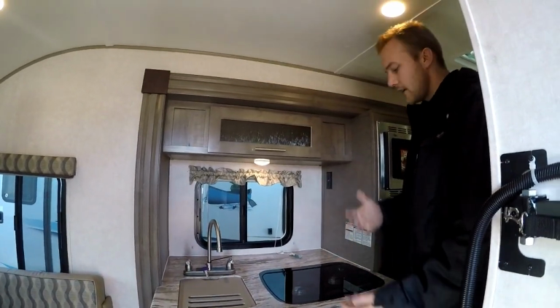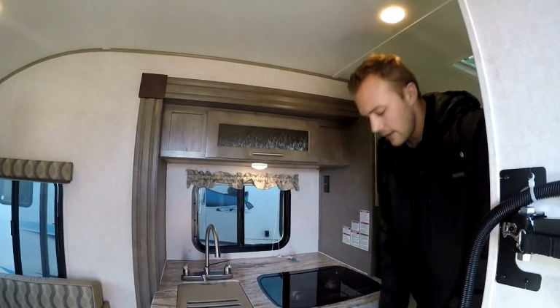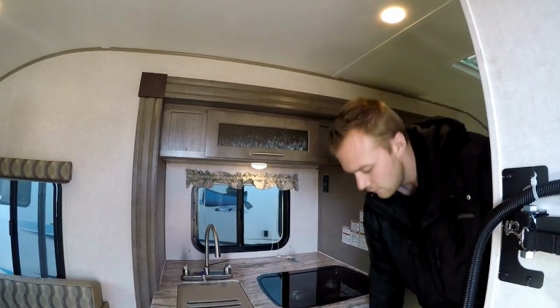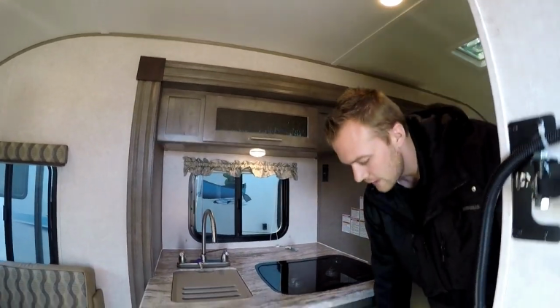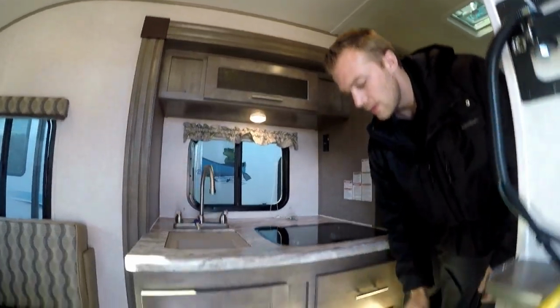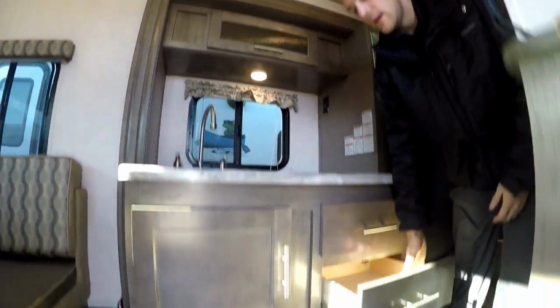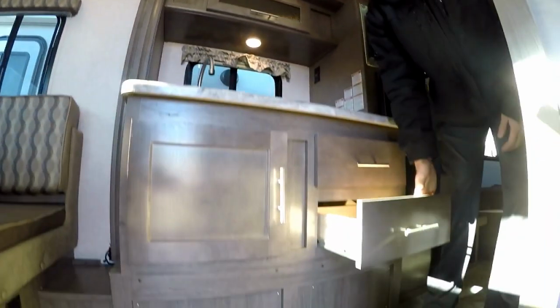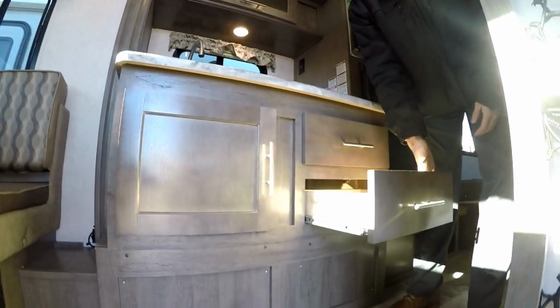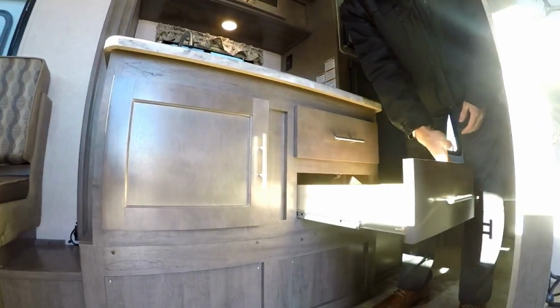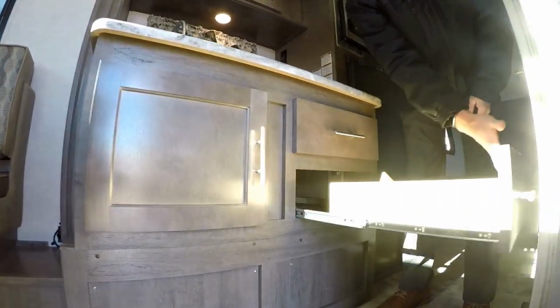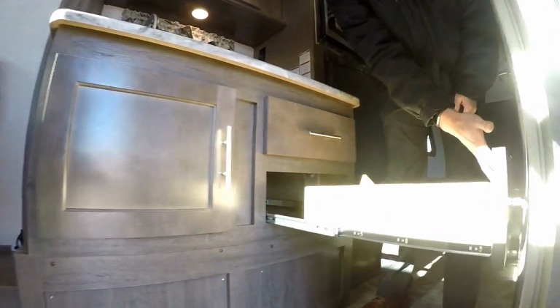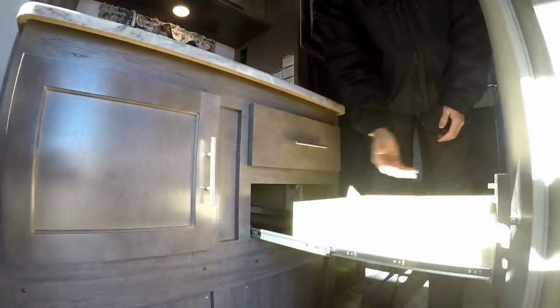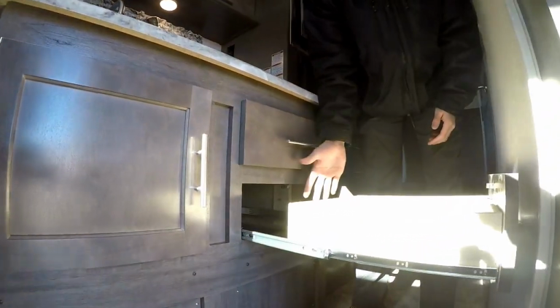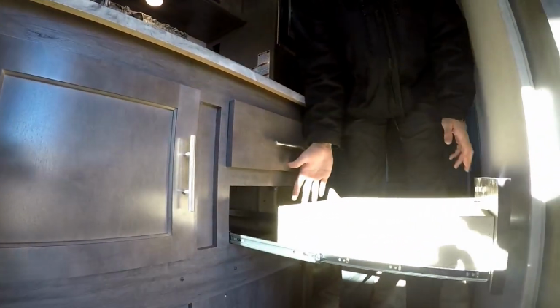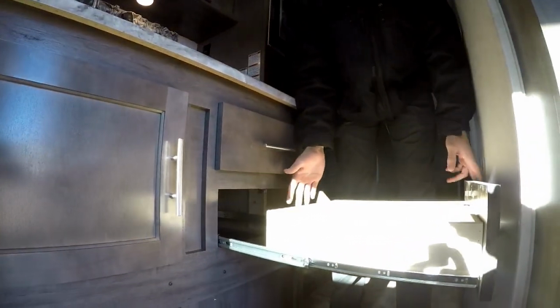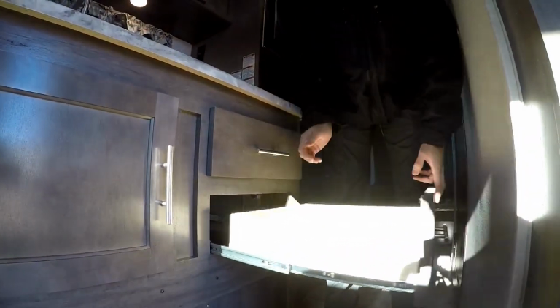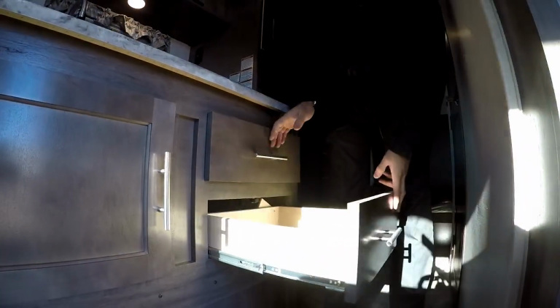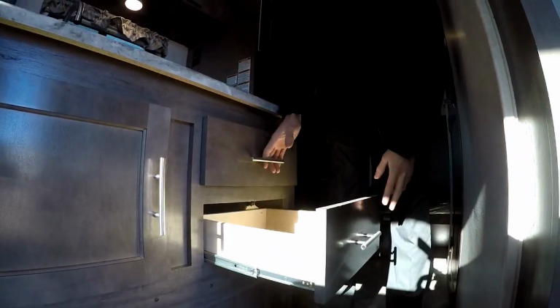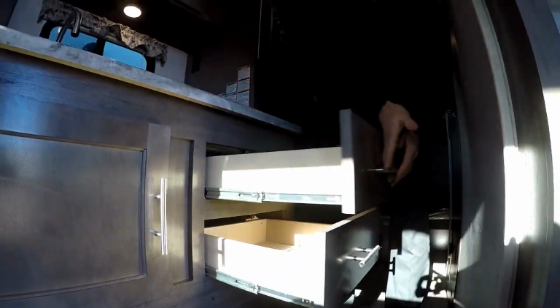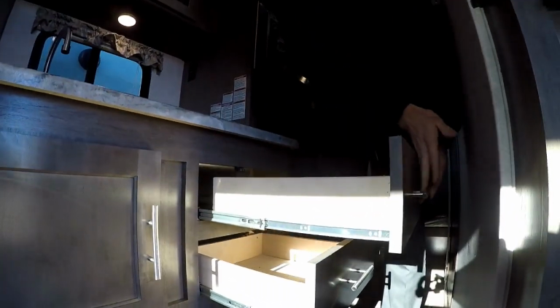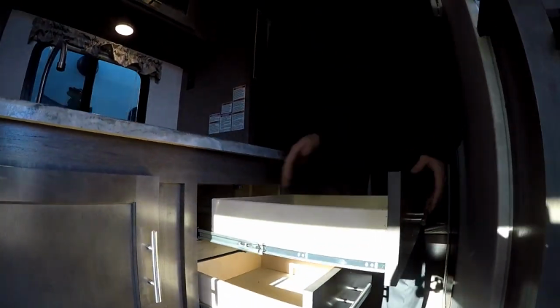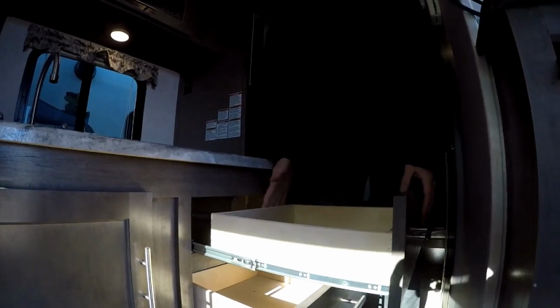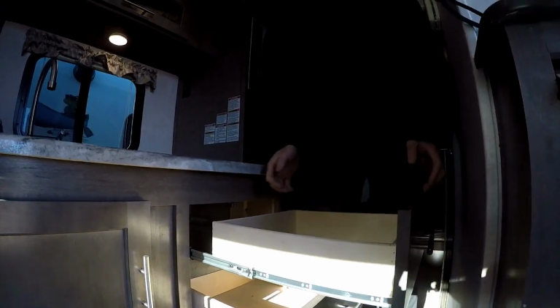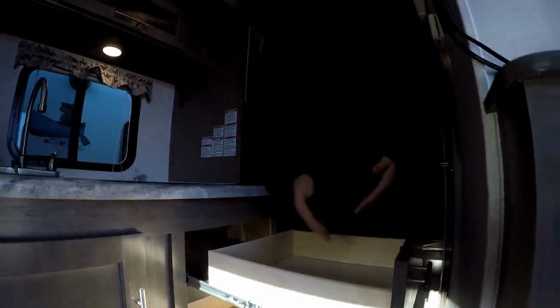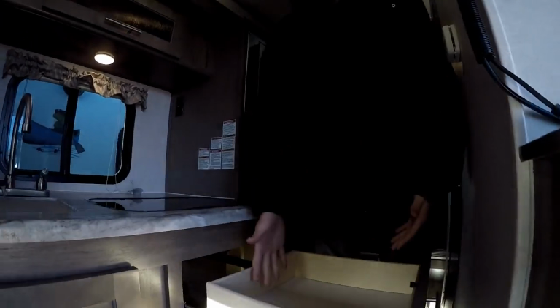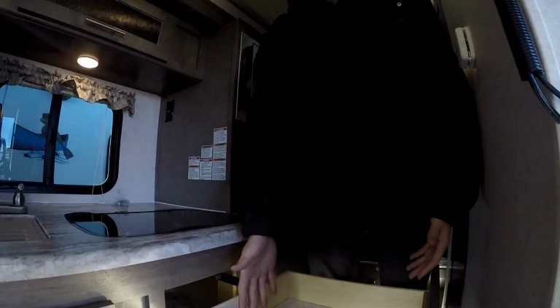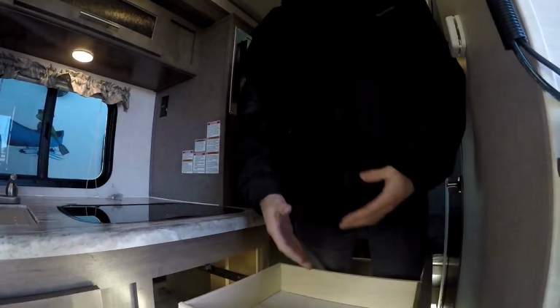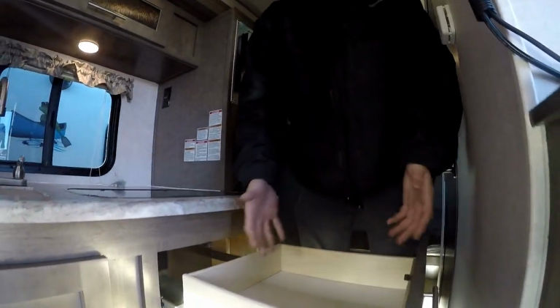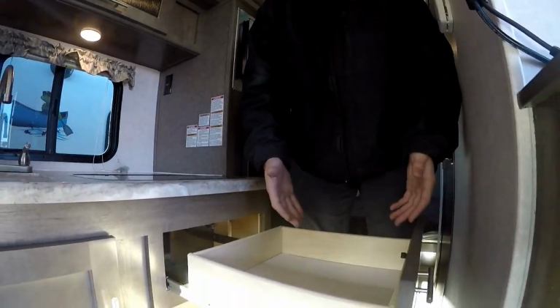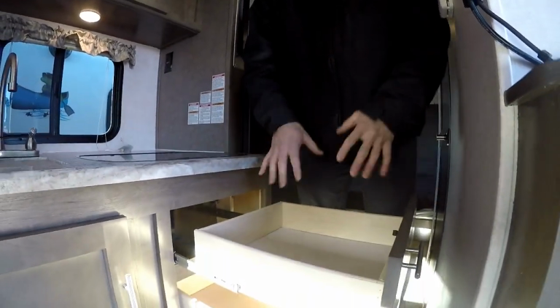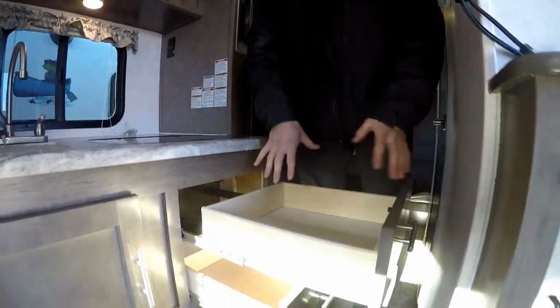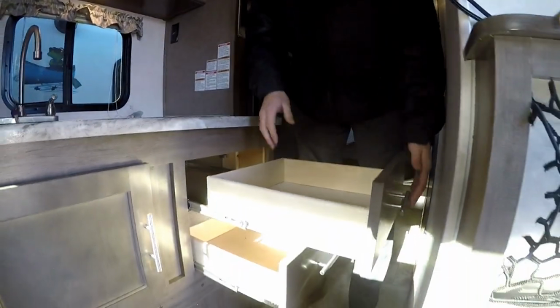You're still getting two full-size drawers — R-Pod does full extension drawers so they come out quite a bit. Both drawers come out all the way so you can access the full section; you're not wasting any storage or struggling to get into them.